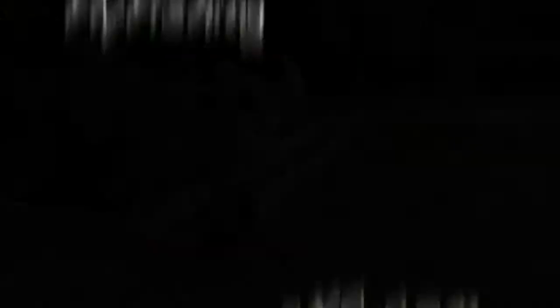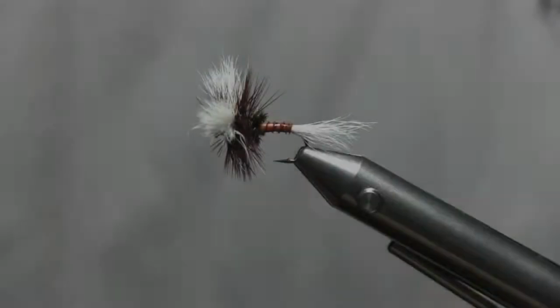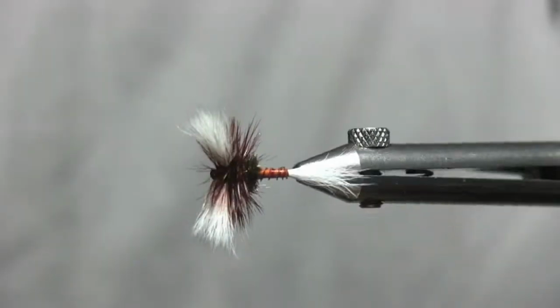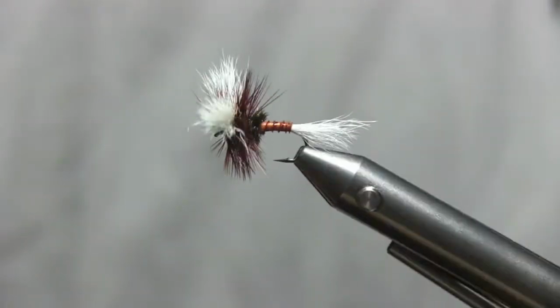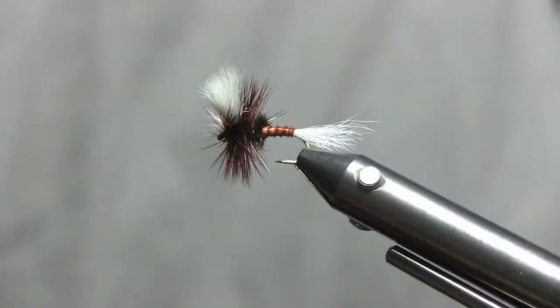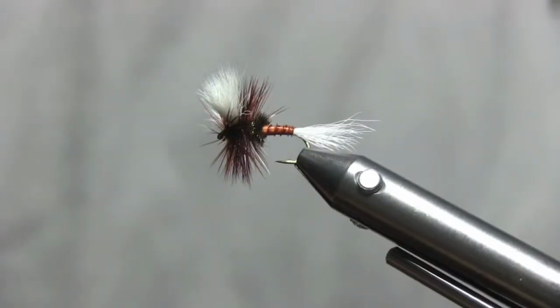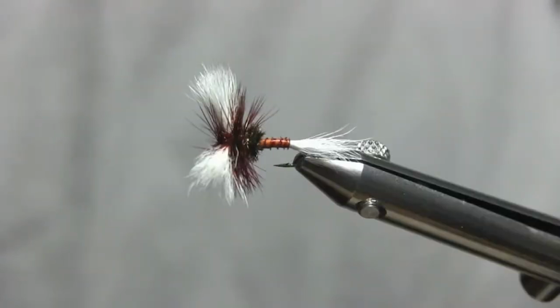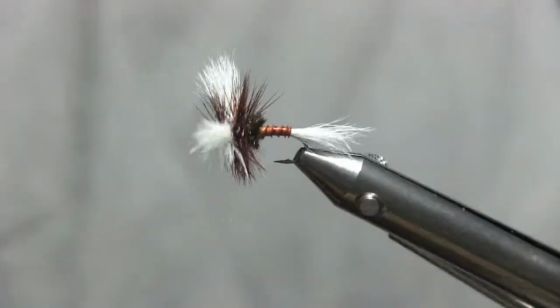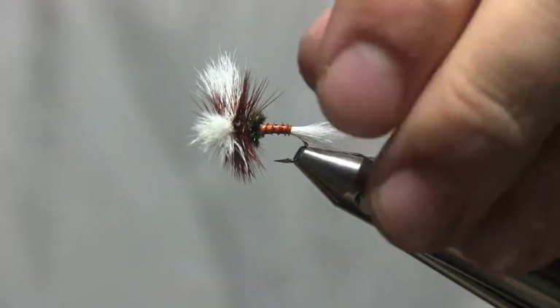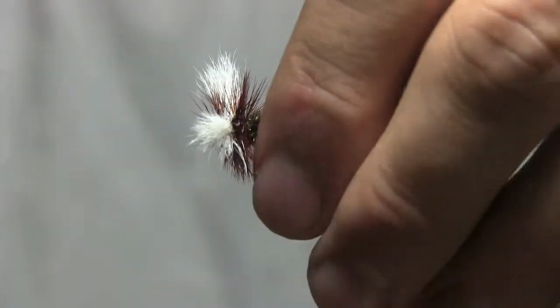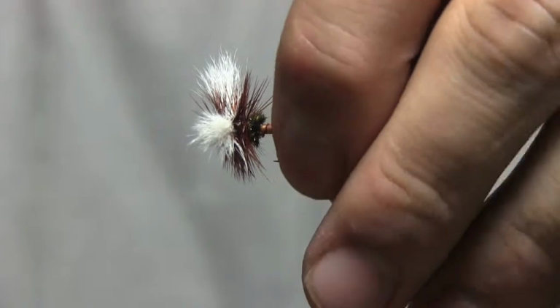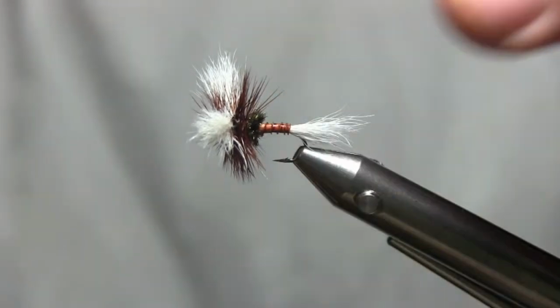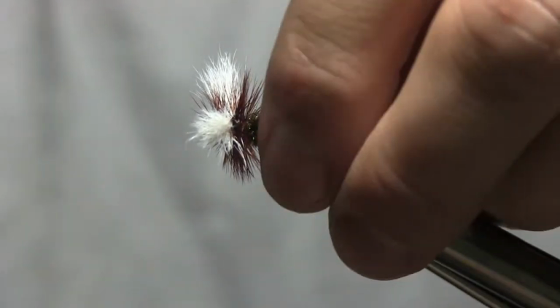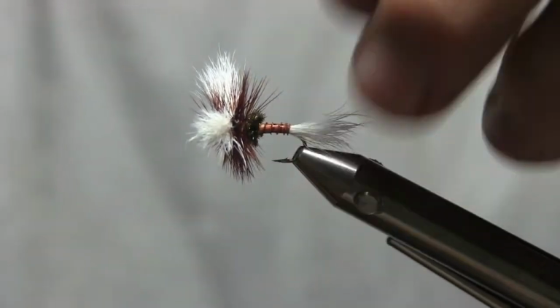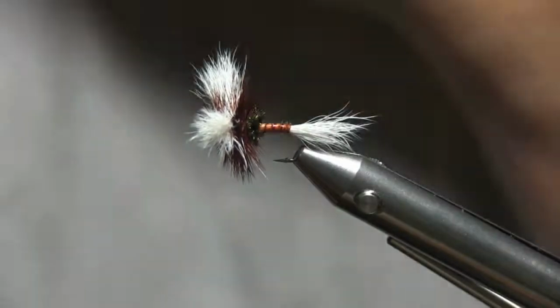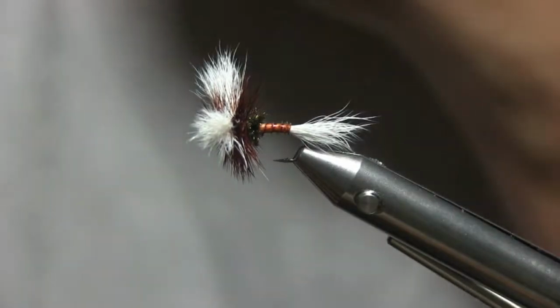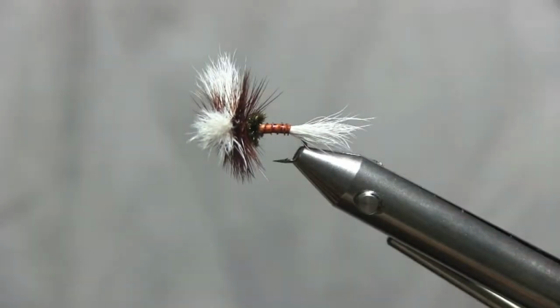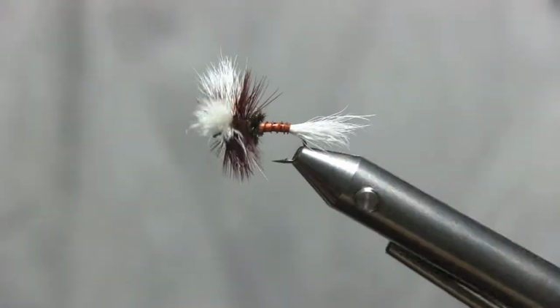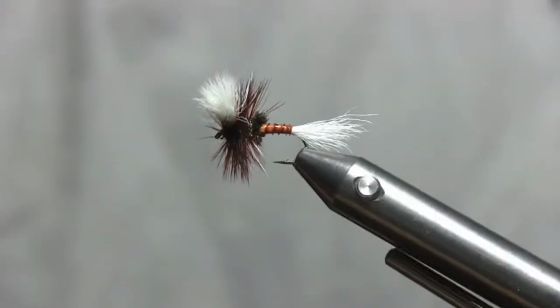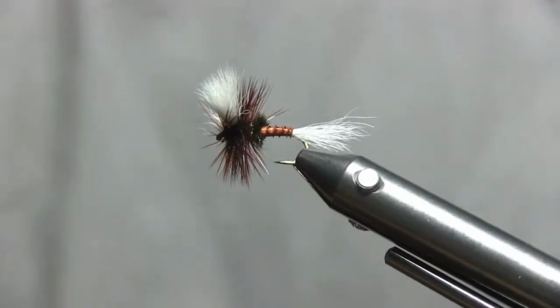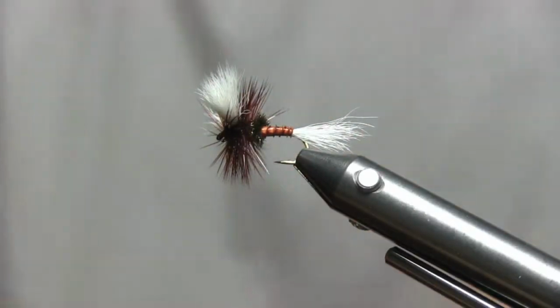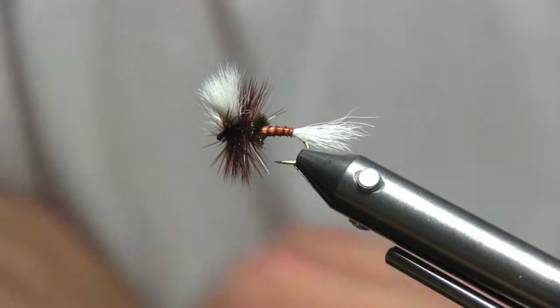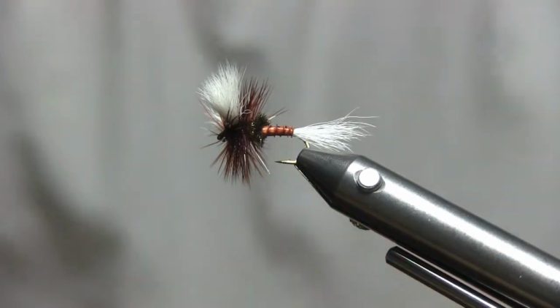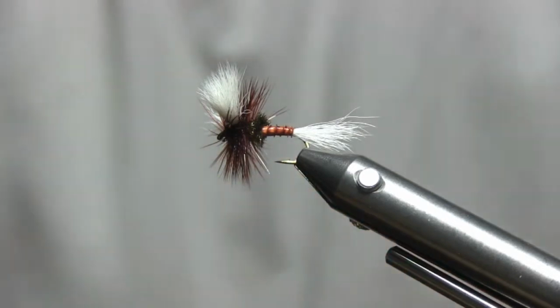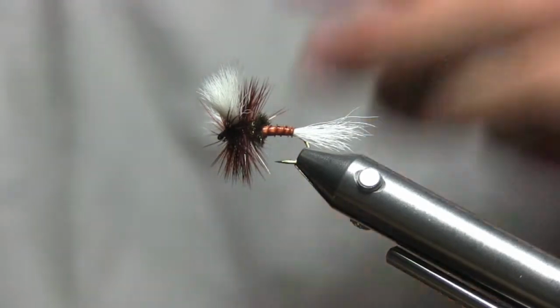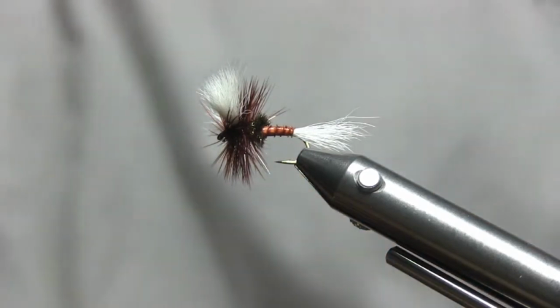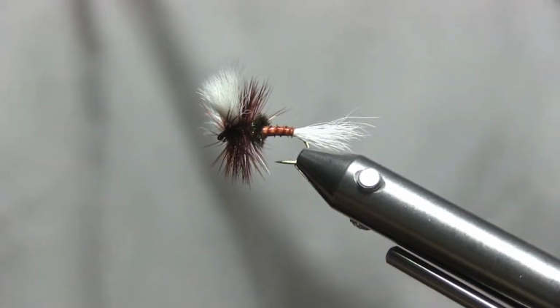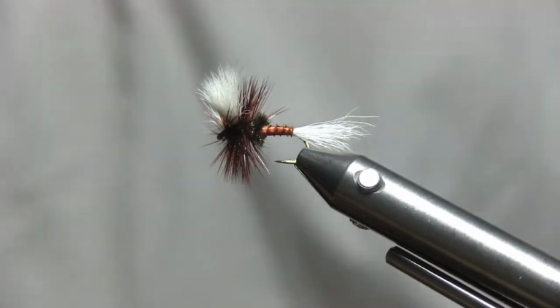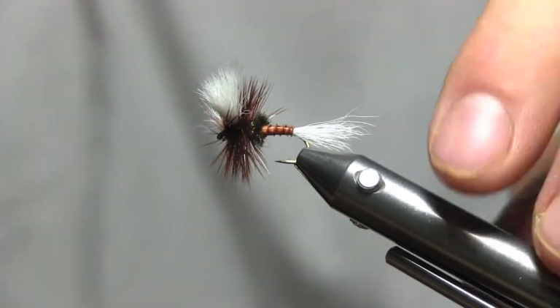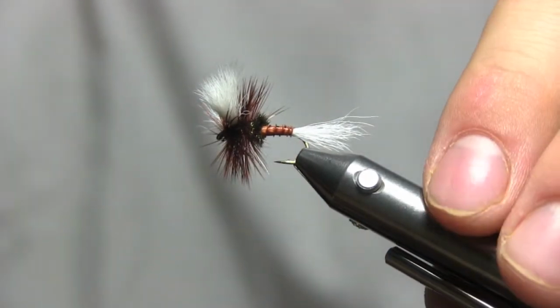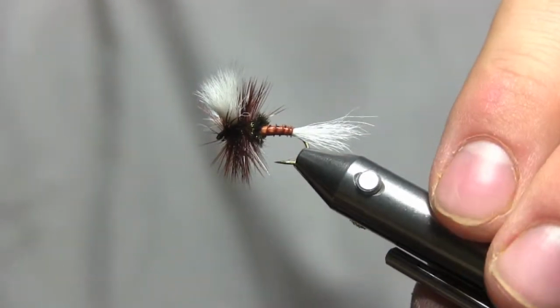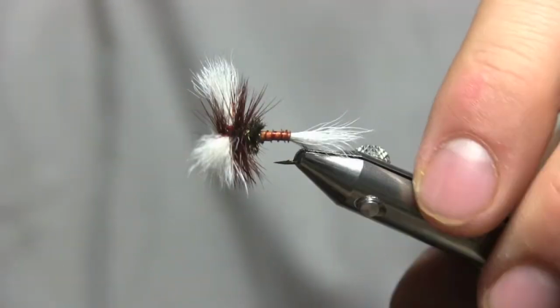Hey guys, Mike here. So lately I've been tying up a bunch of flies getting ready for October opening of the delayed harvest. I enjoy fishing in the delayed harvest, especially in North Carolina, because of a few different things.